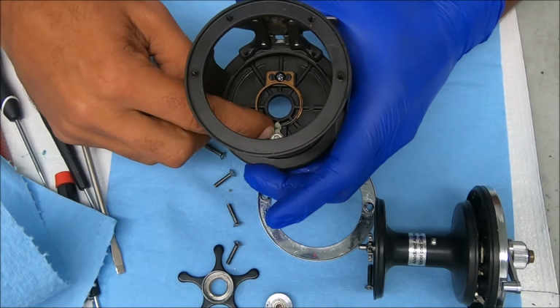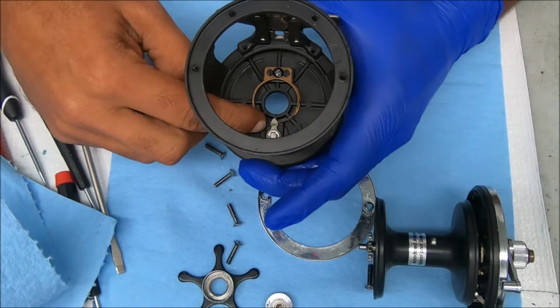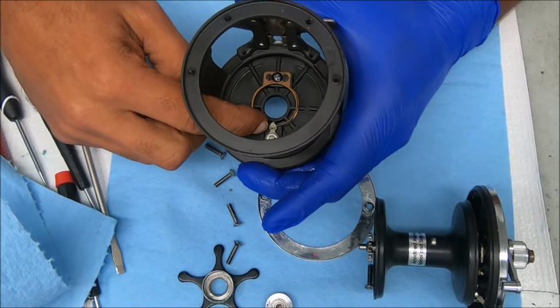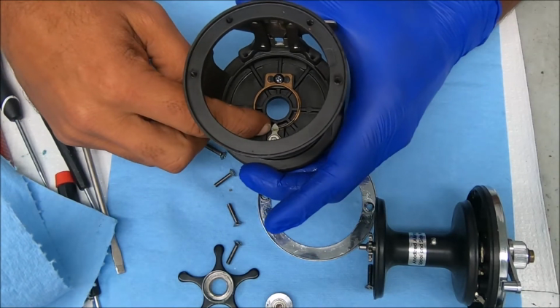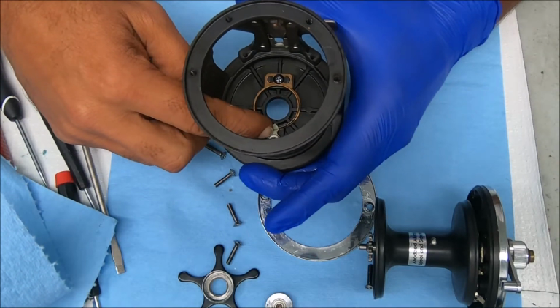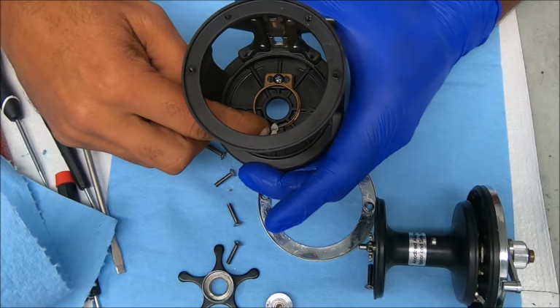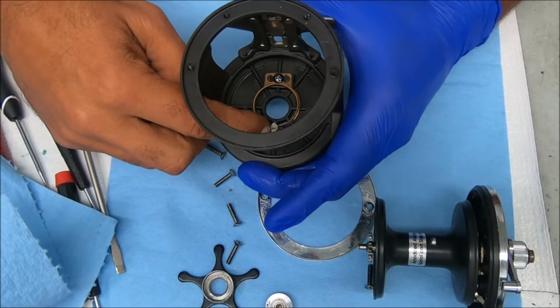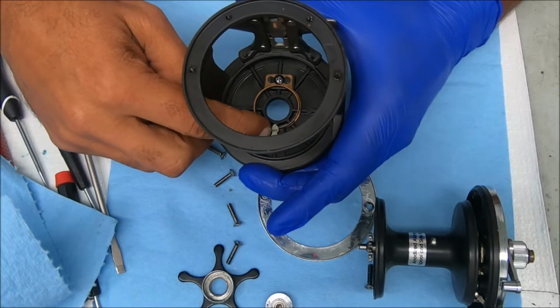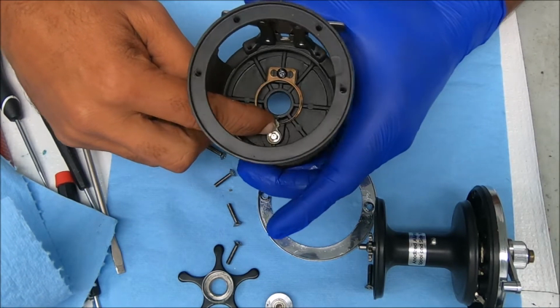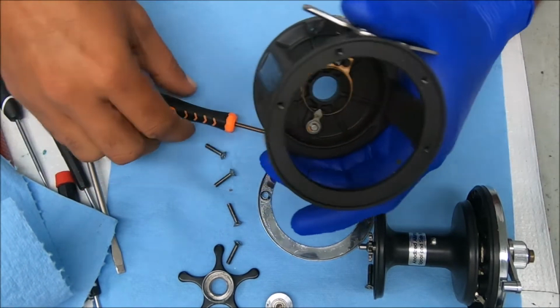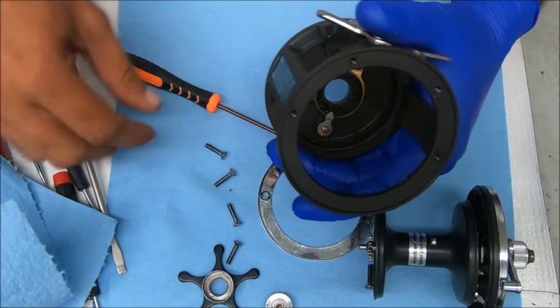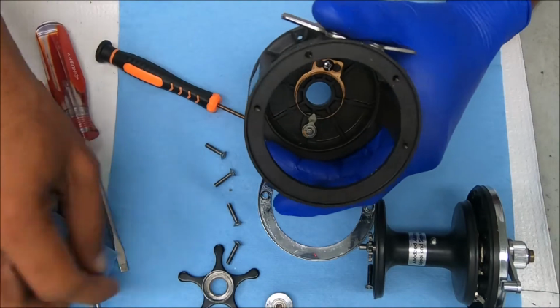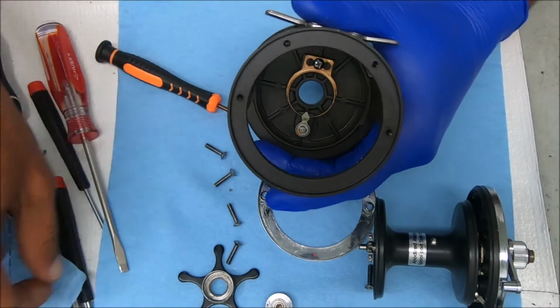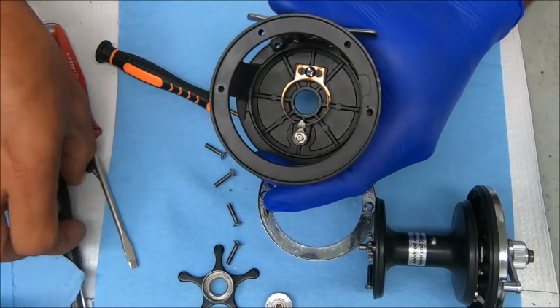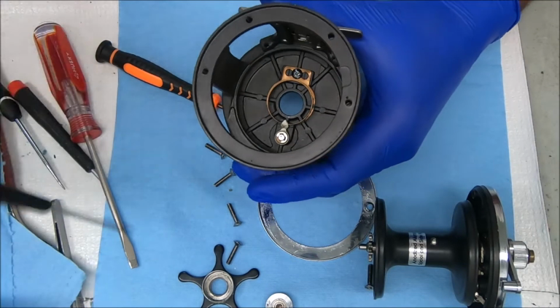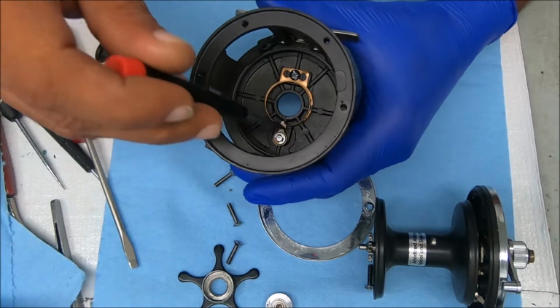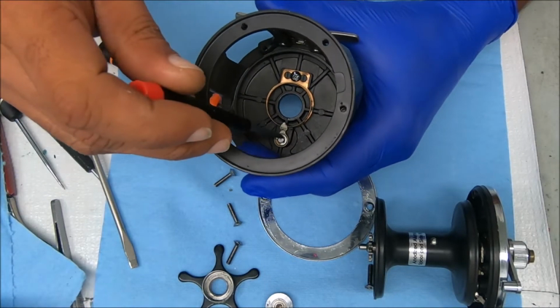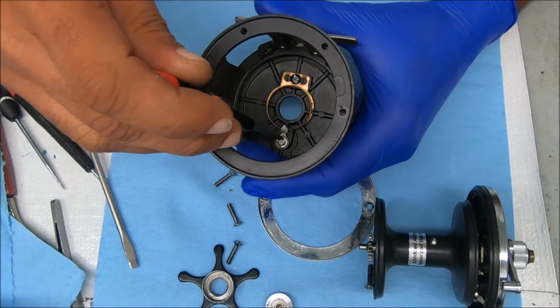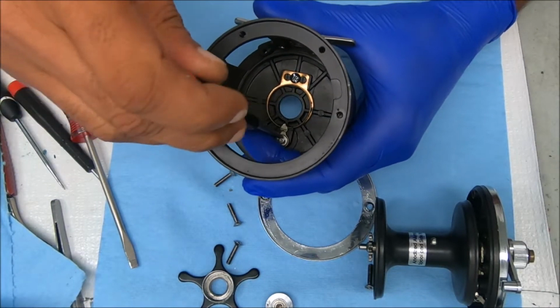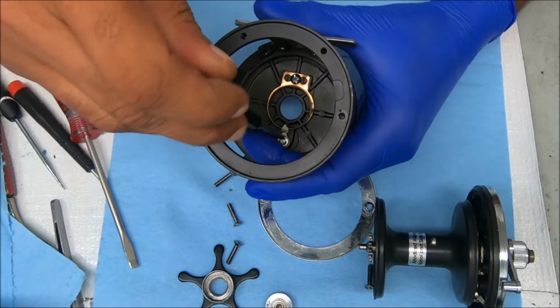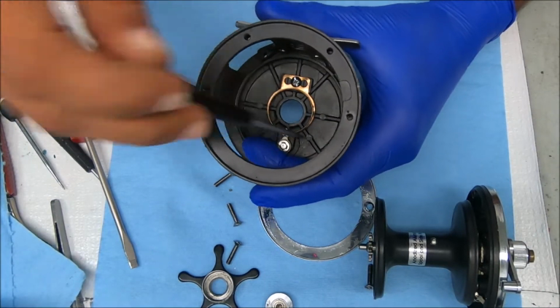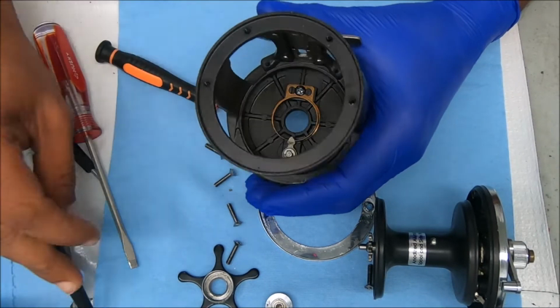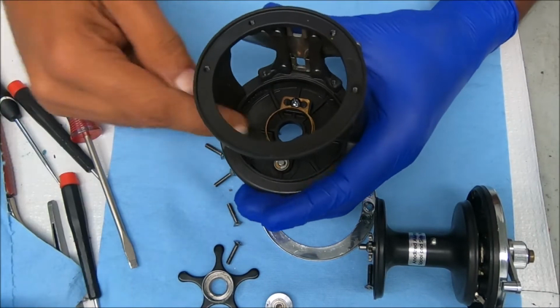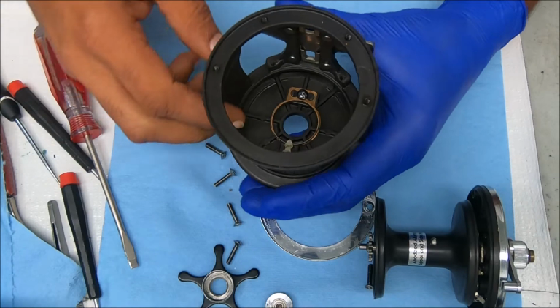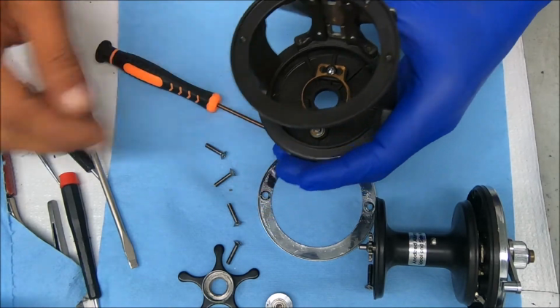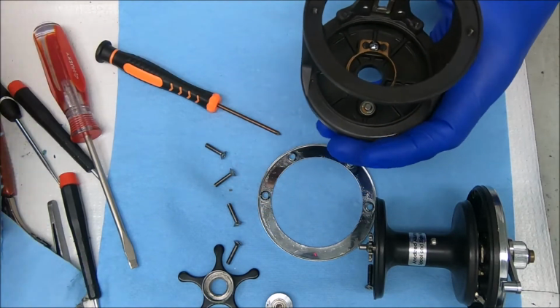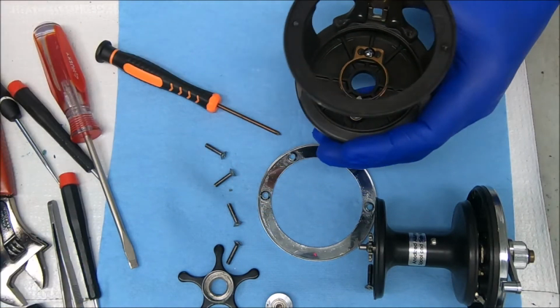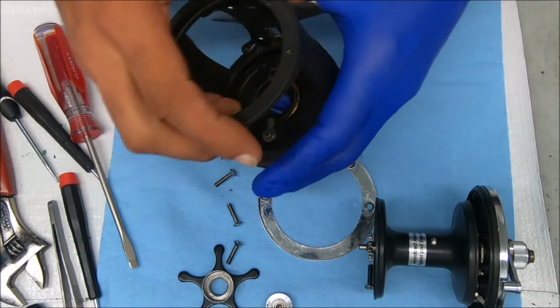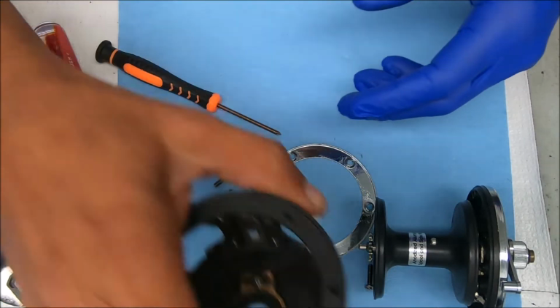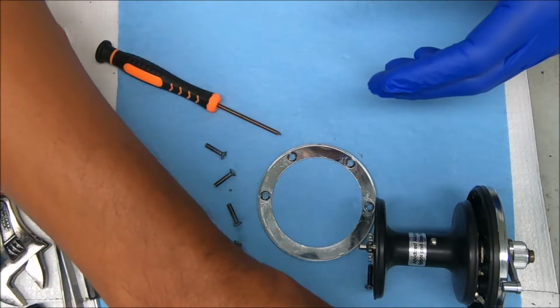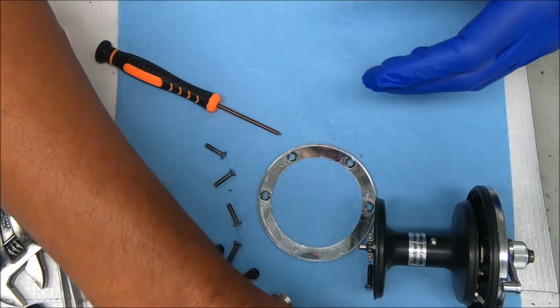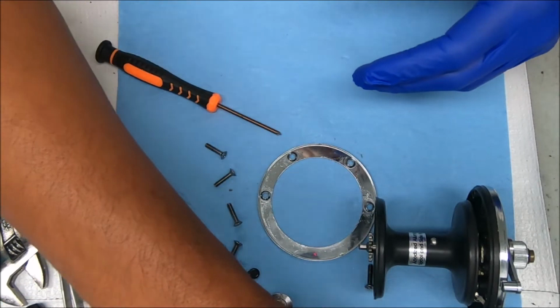The clicker — if you wanted to remove that tongue, just pop off the e-clip and the stack will drop out just by twisting that off. The stack will drop out and you can work on that.